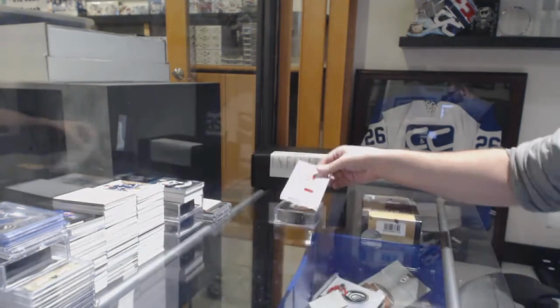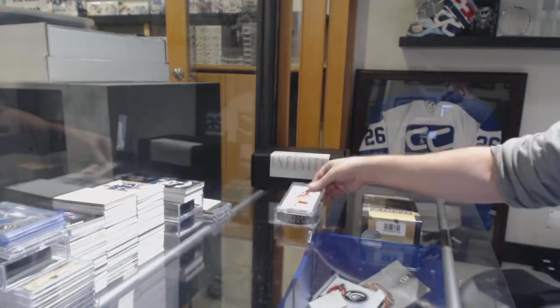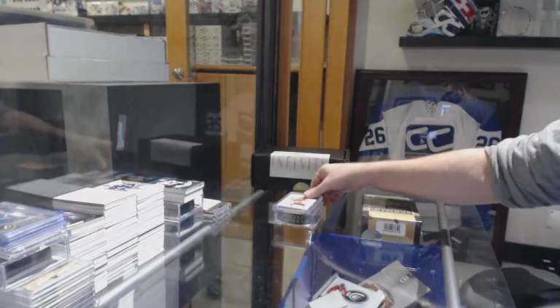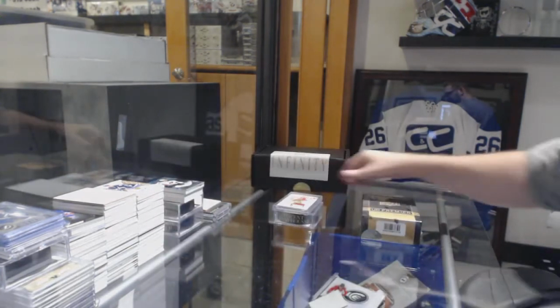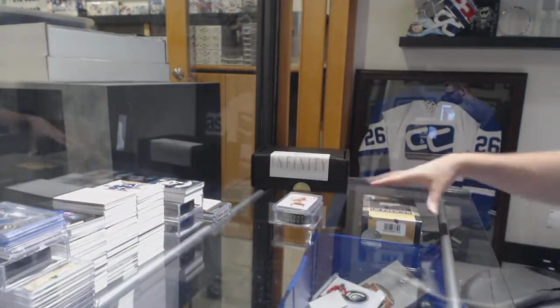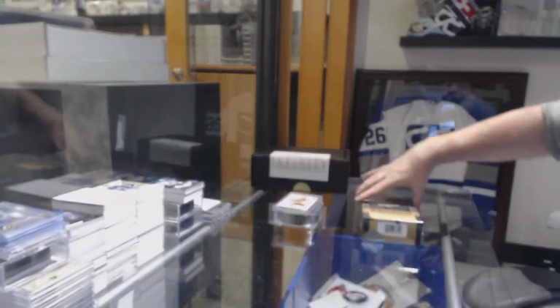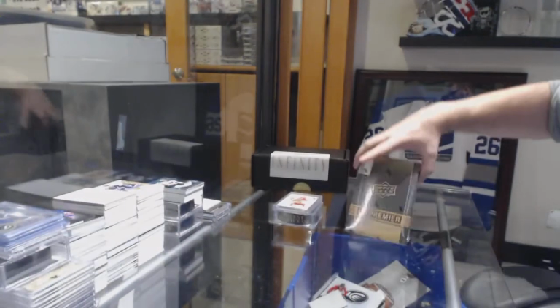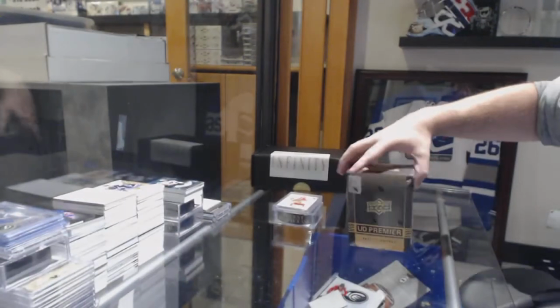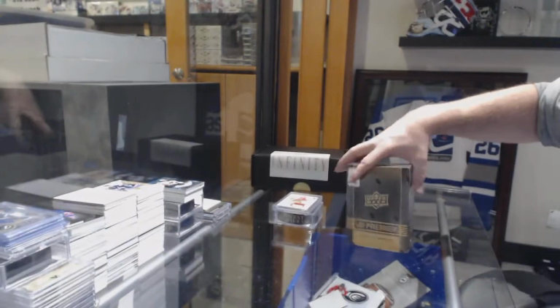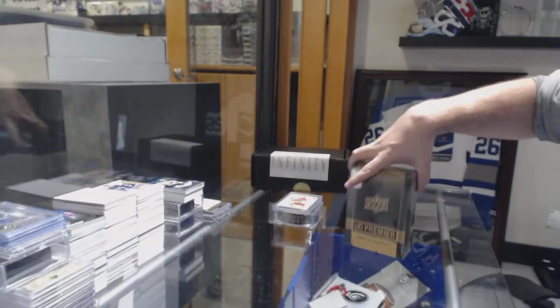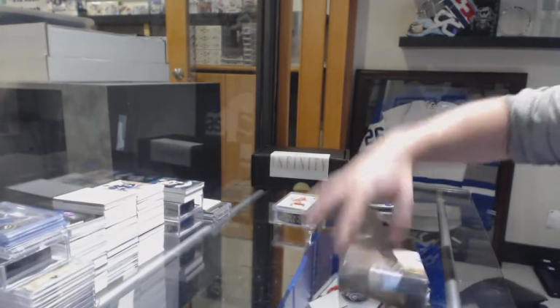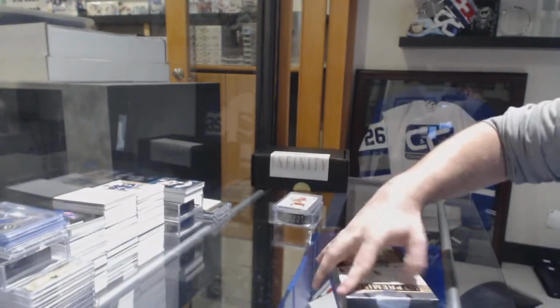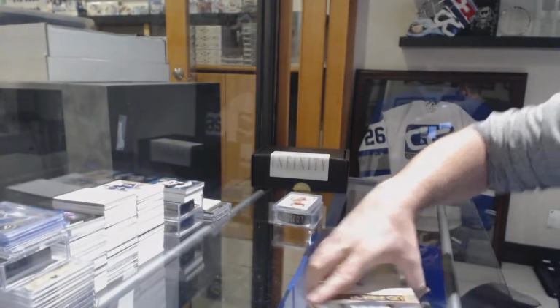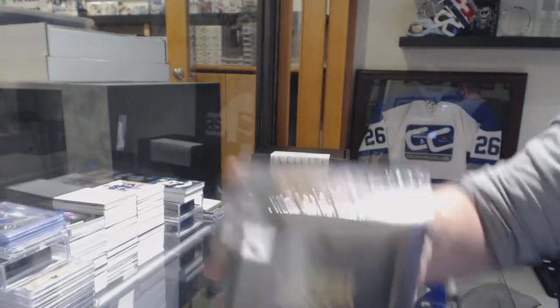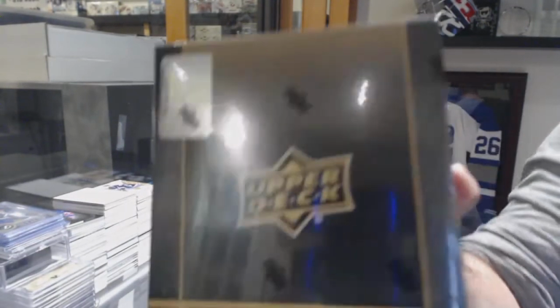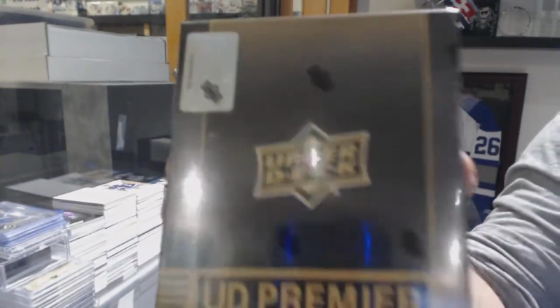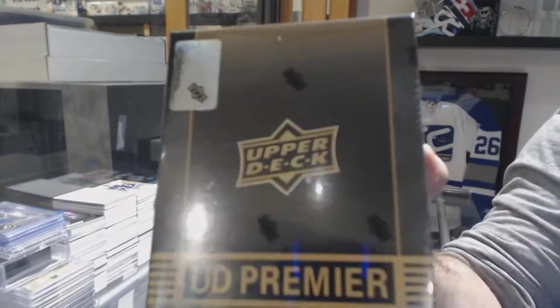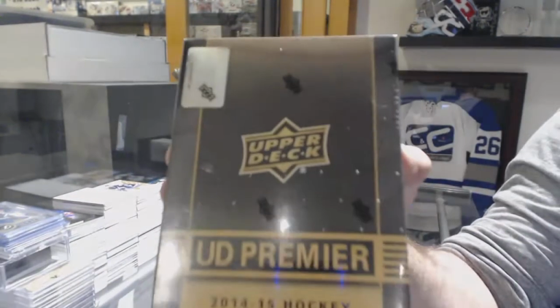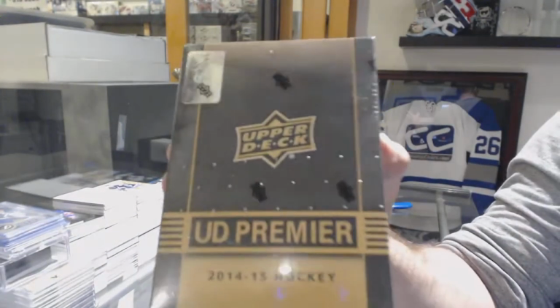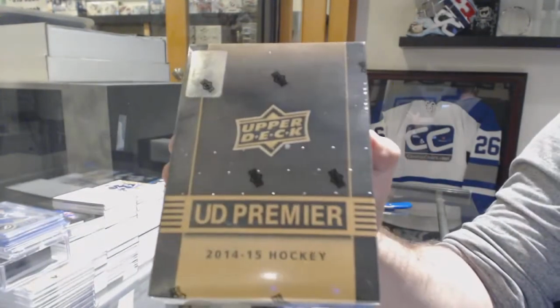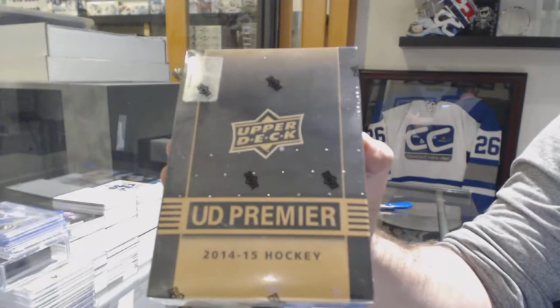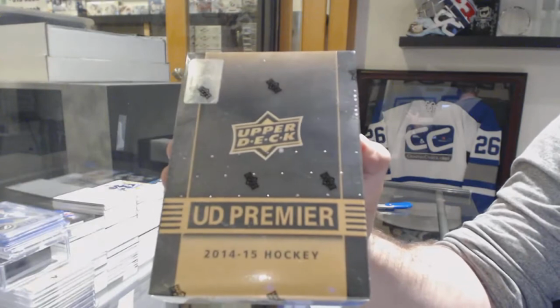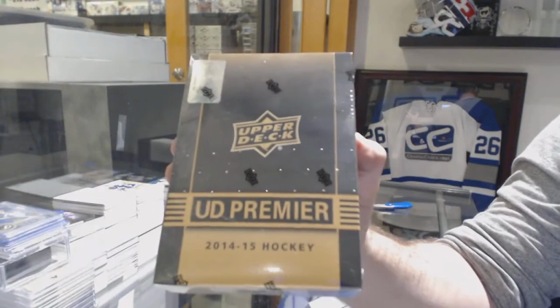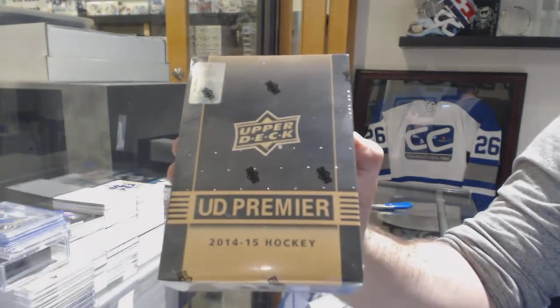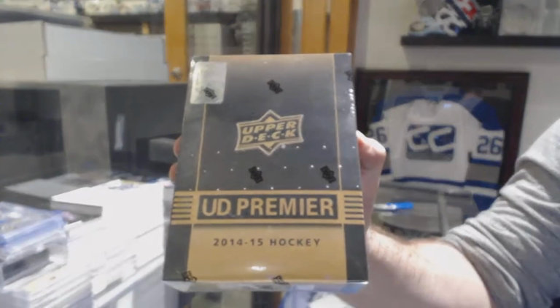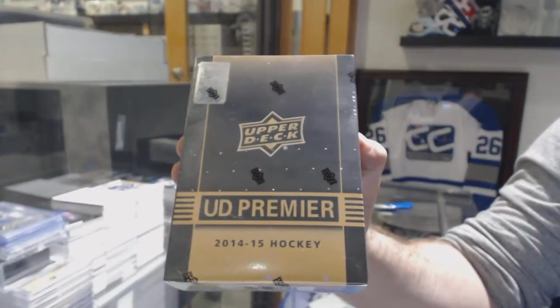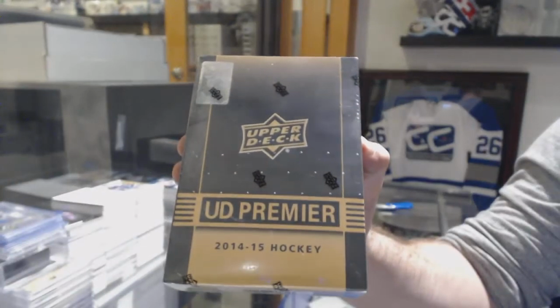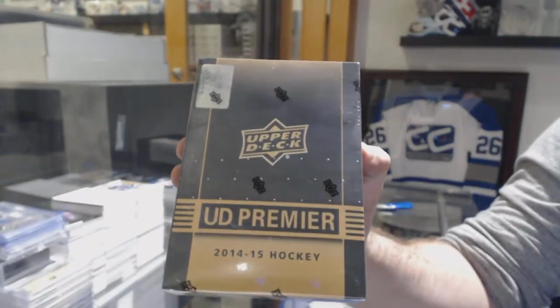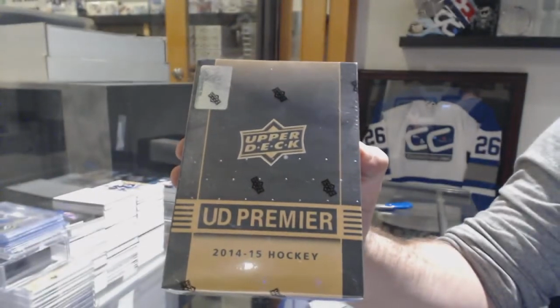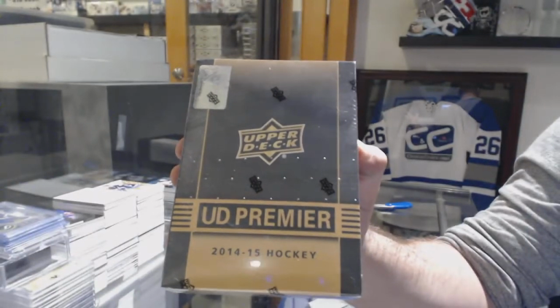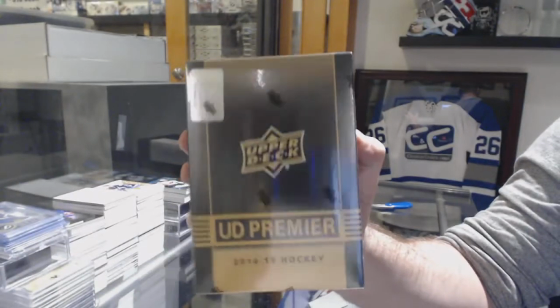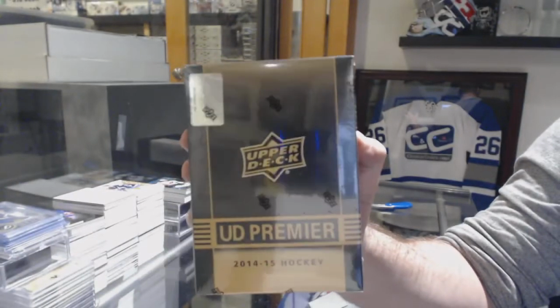And as you guys can see, a beautiful break — 1415 Premier.